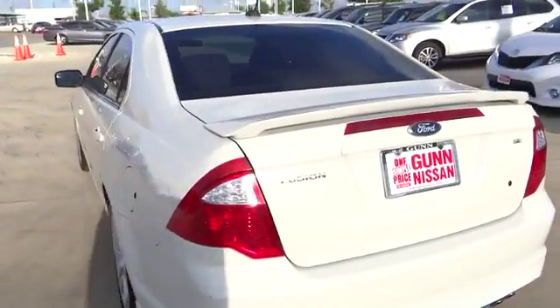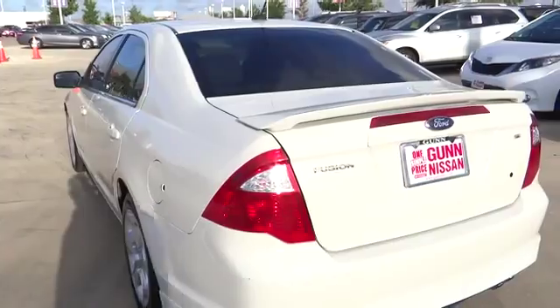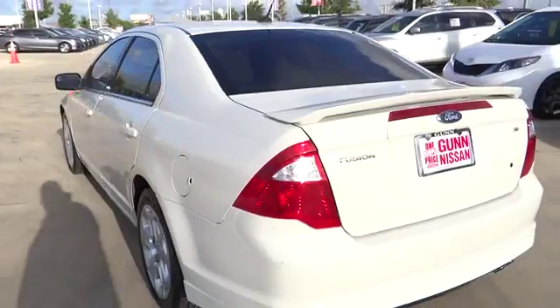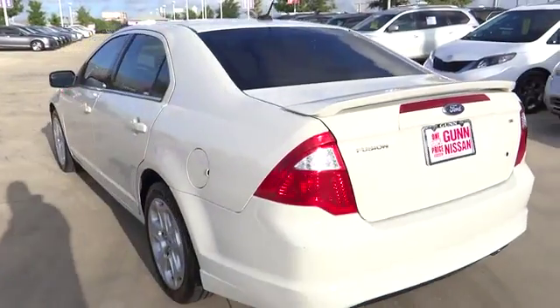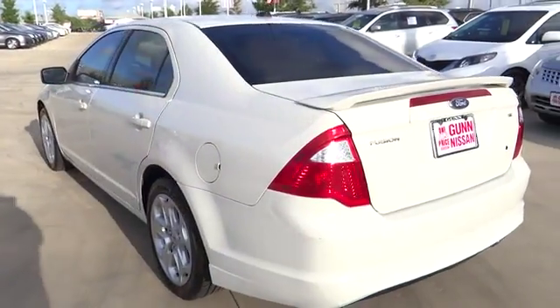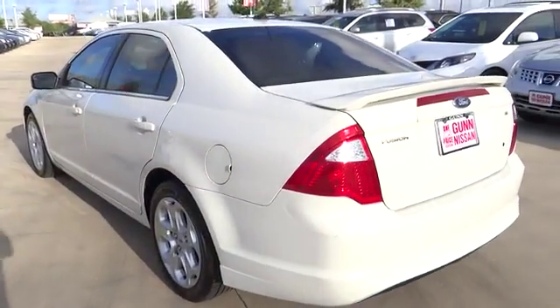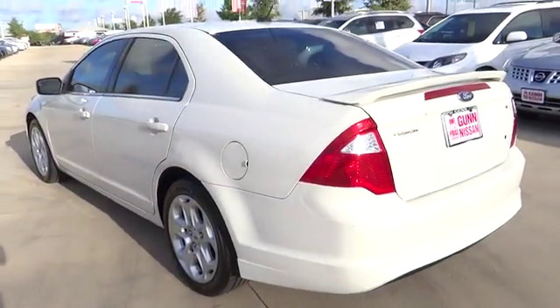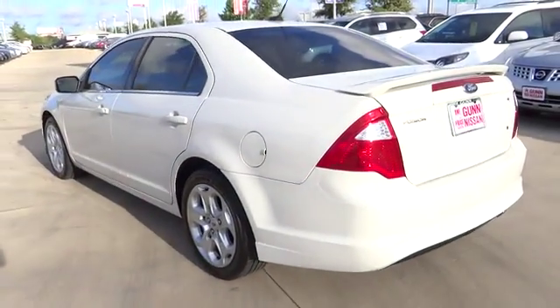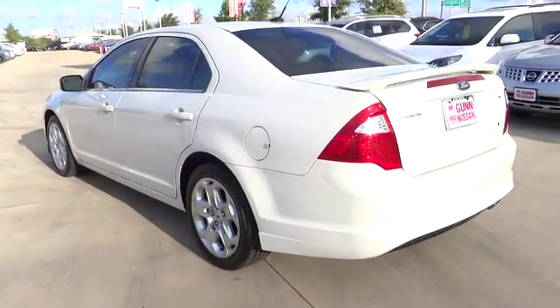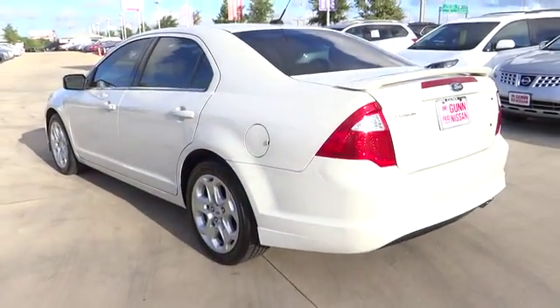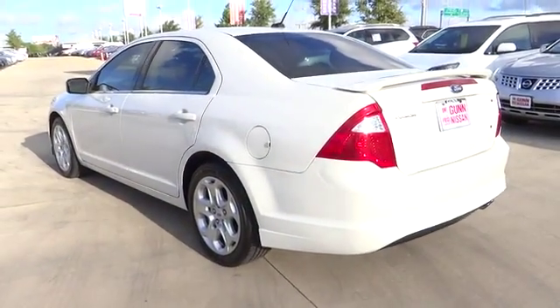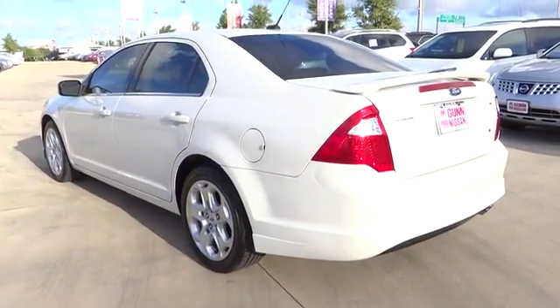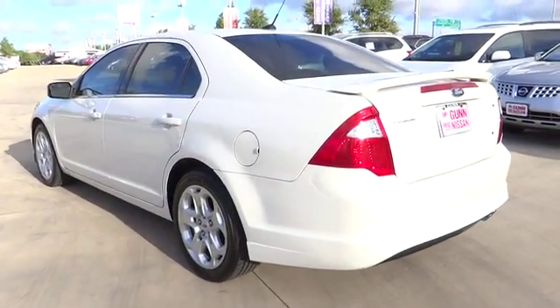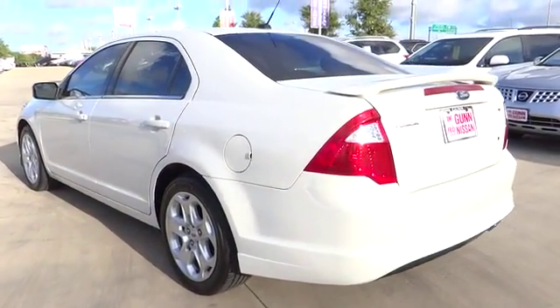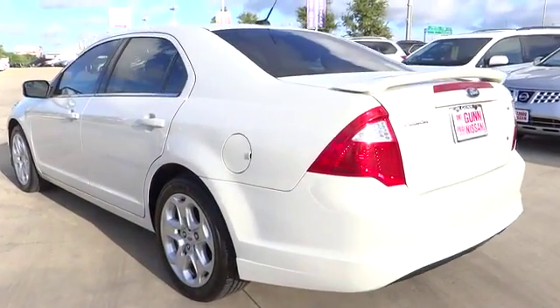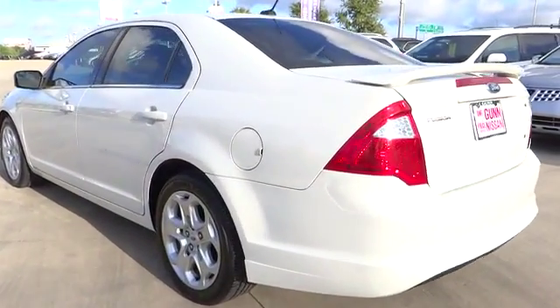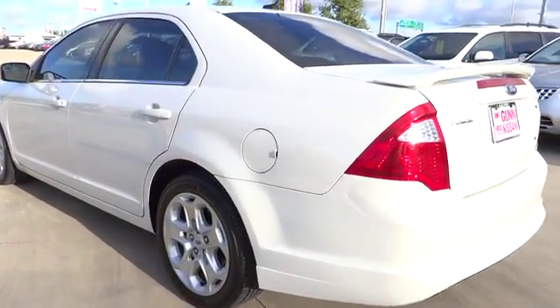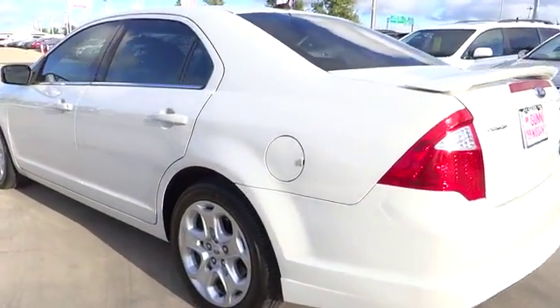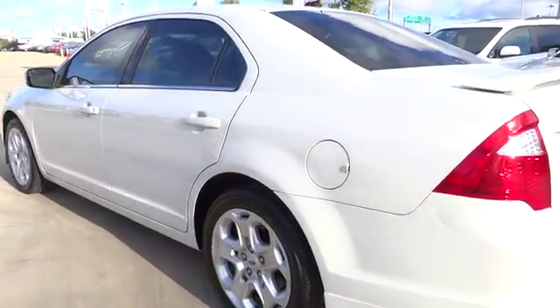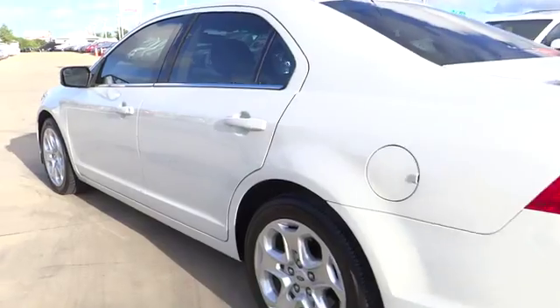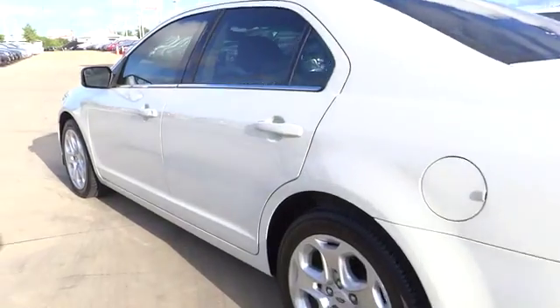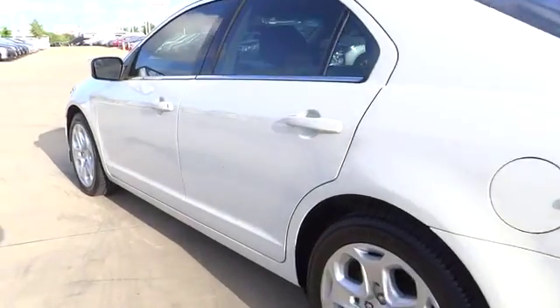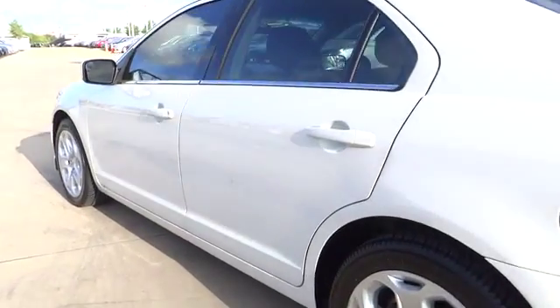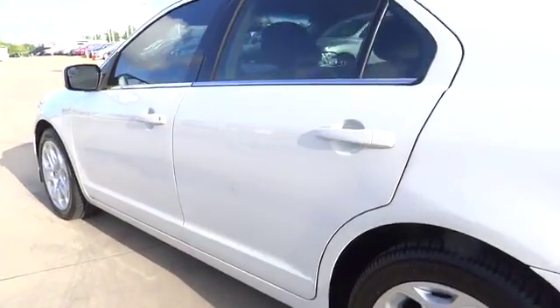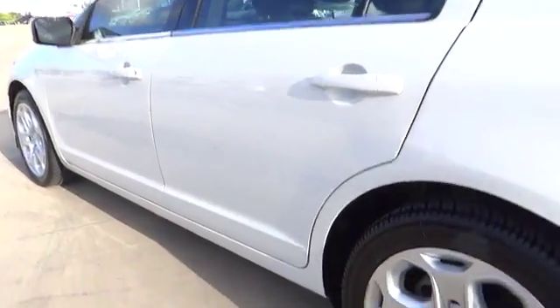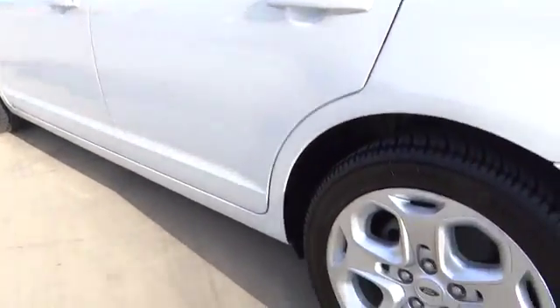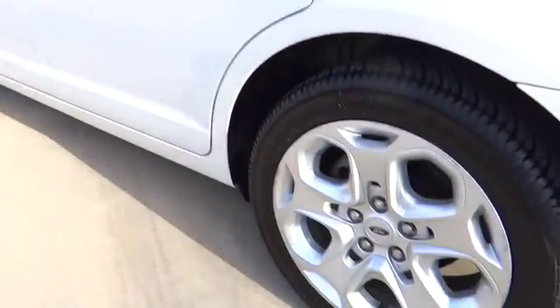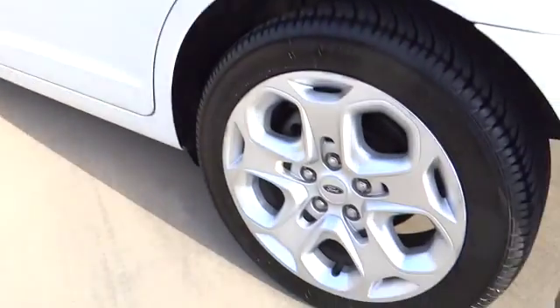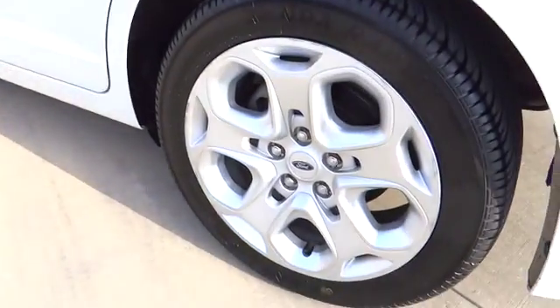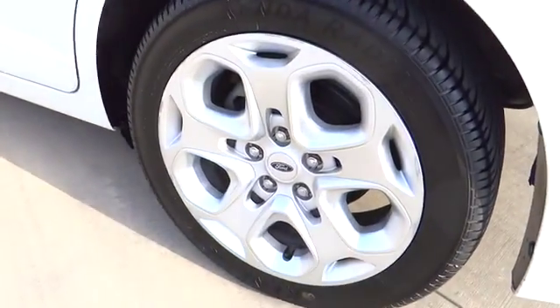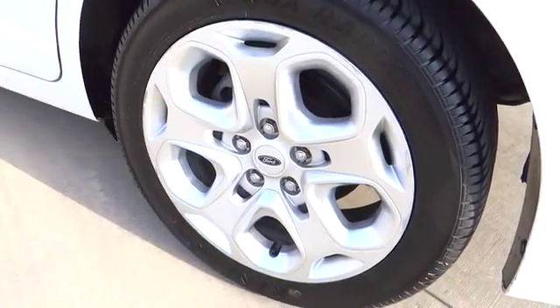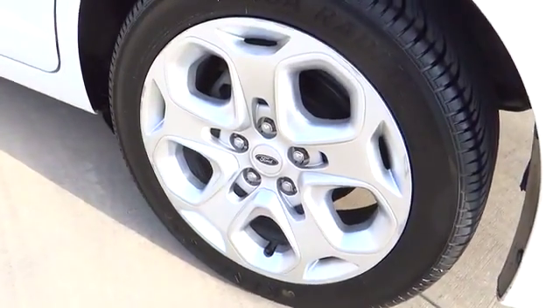This vehicle qualifies for Carfax buyback guarantee. A vehicle like this doesn't come along every day. Come in and get it before someone else does.